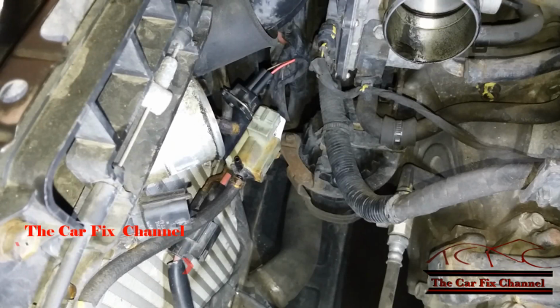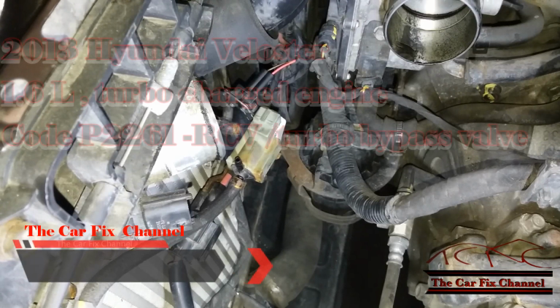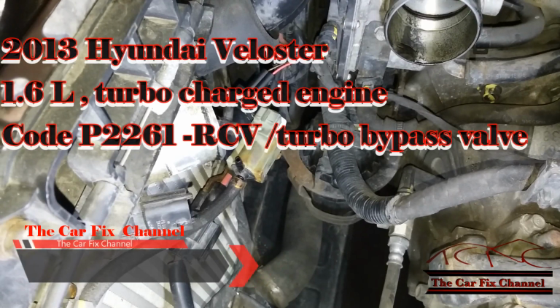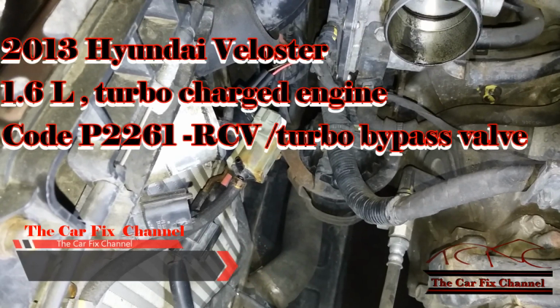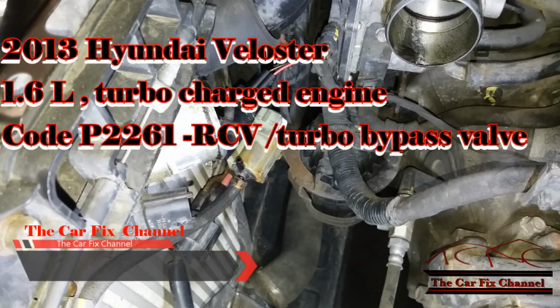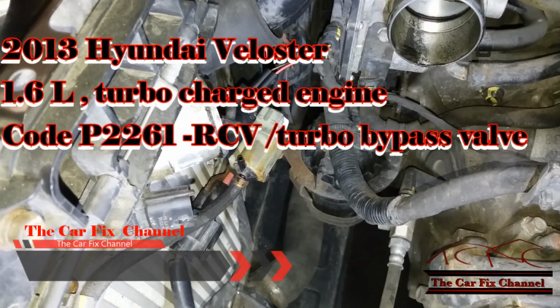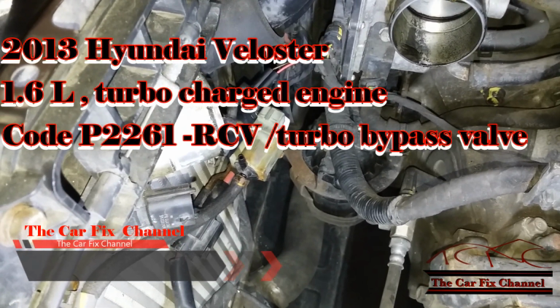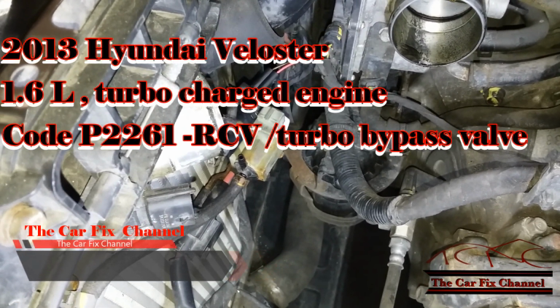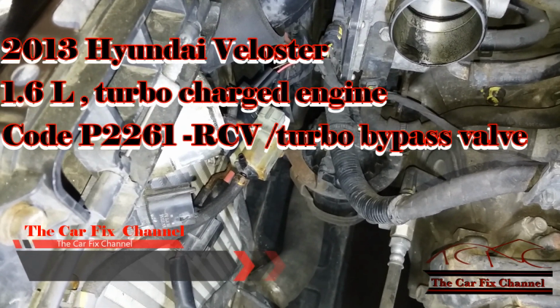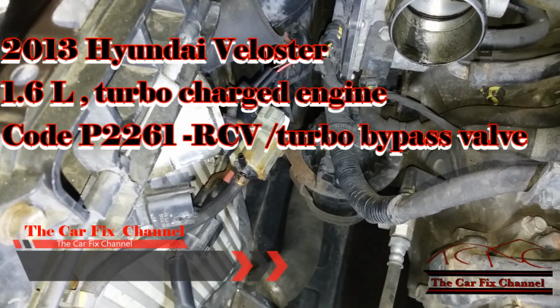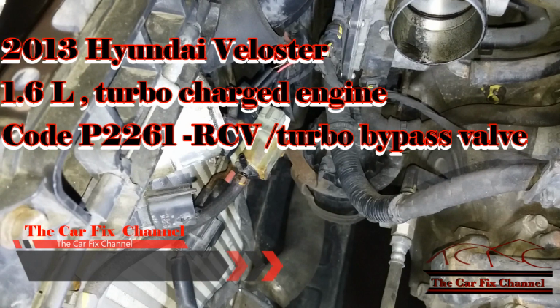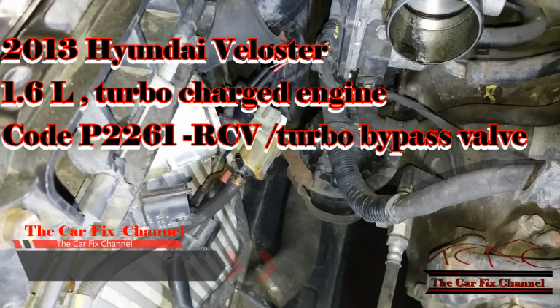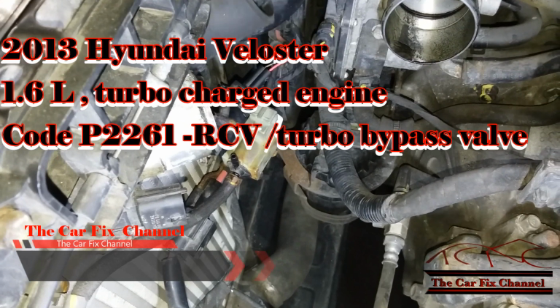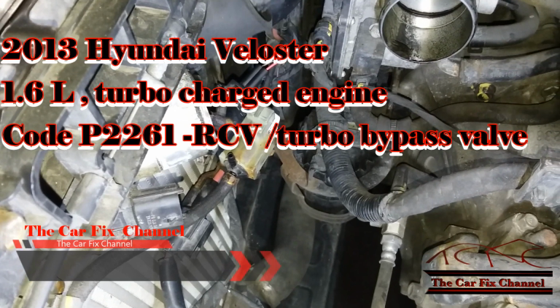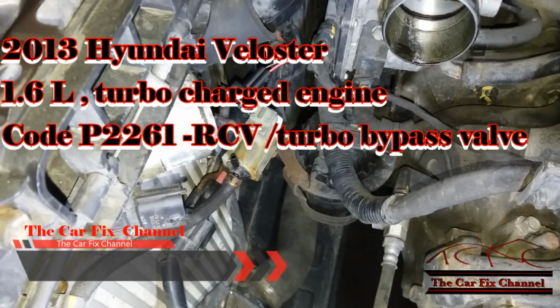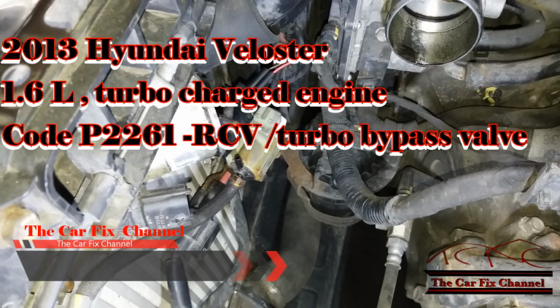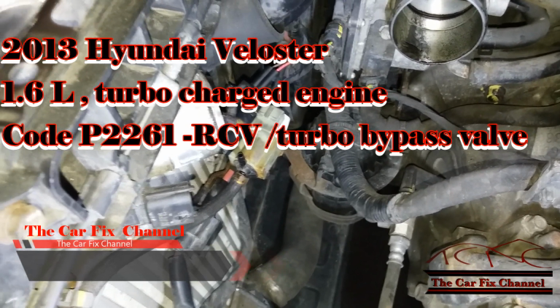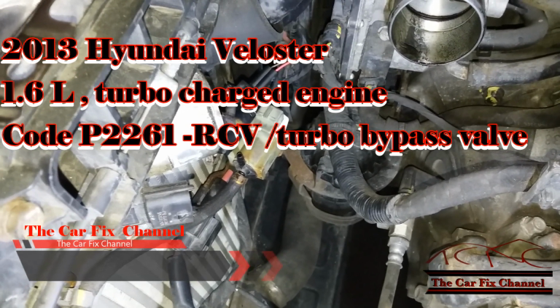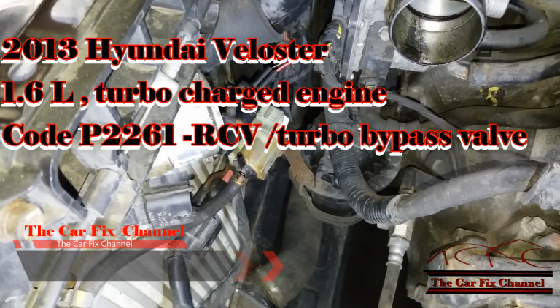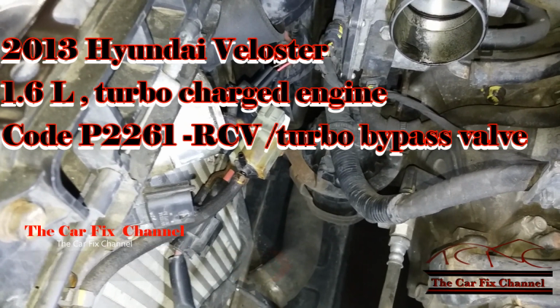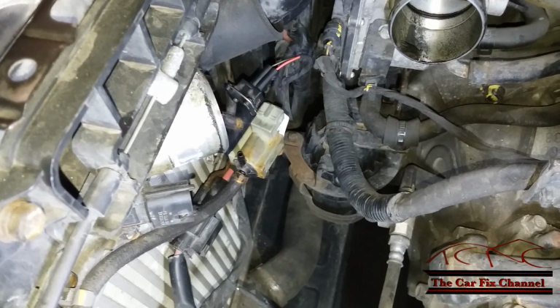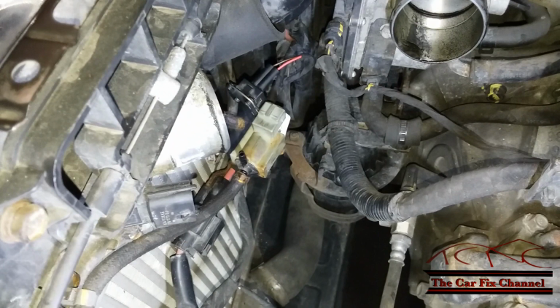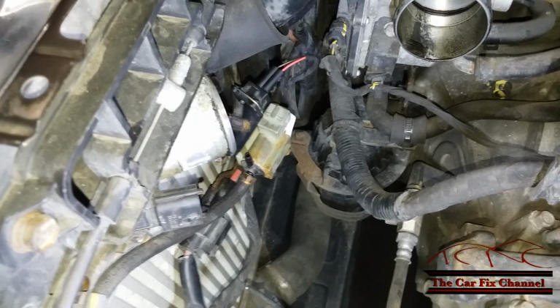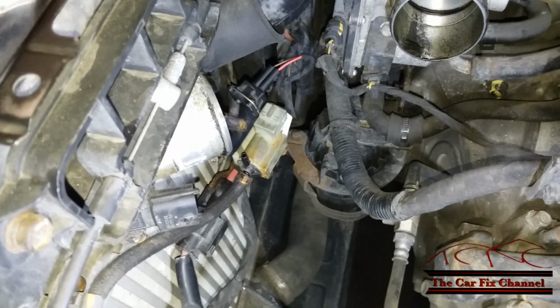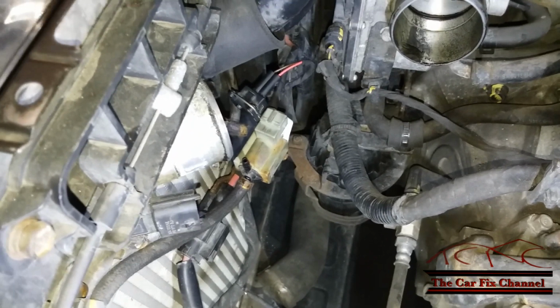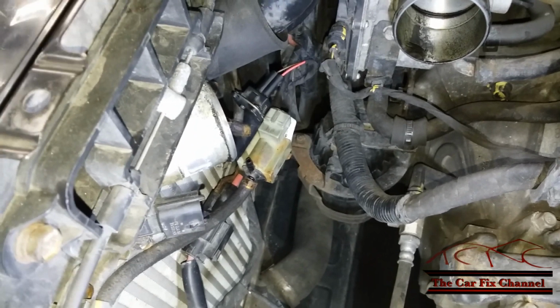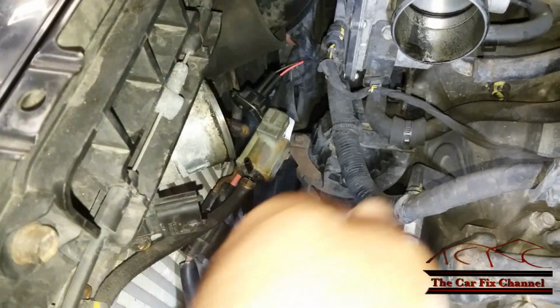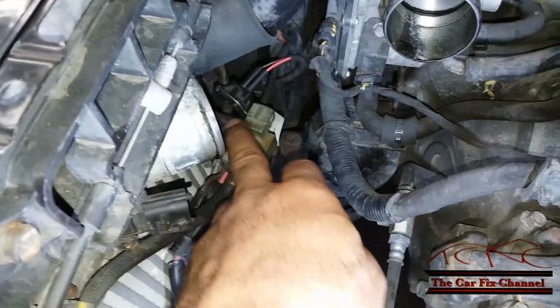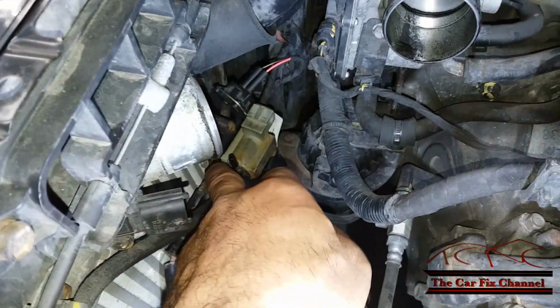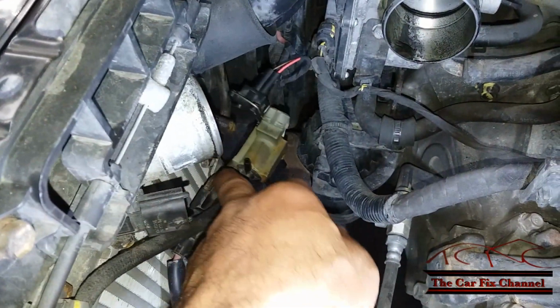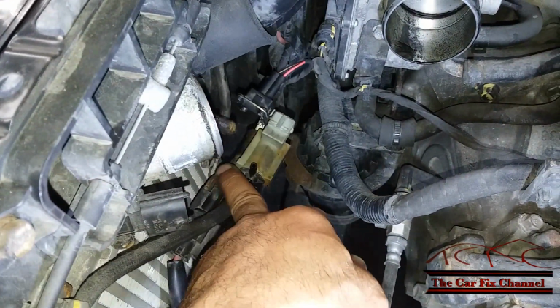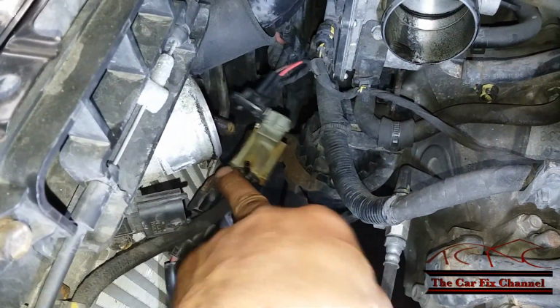Hello and welcome to another CarFix video, where I do what I love and I love what I do. Today's video is going to be about code P2261 on a 2013 Hyundai Veloster with a 1.6 turbocharged engine. This code is for the turbo bypass valve, or the RCV — recirculation valve.